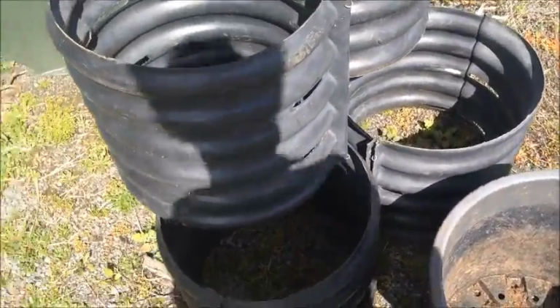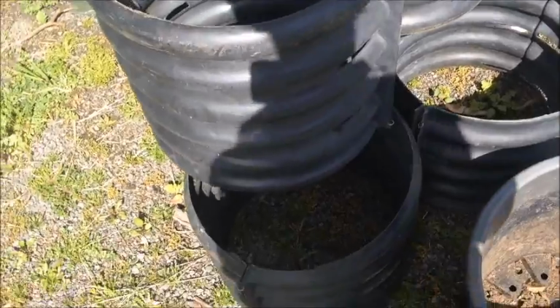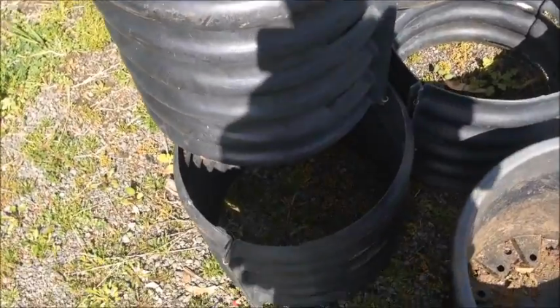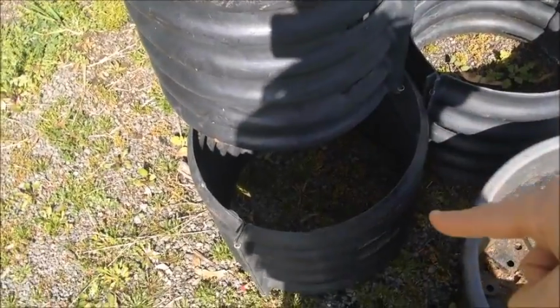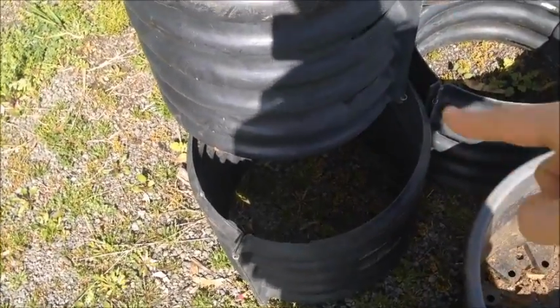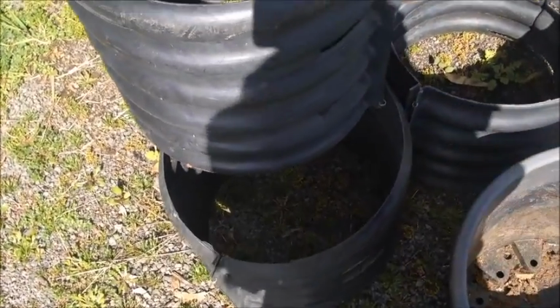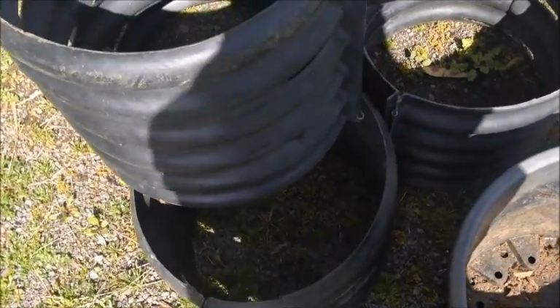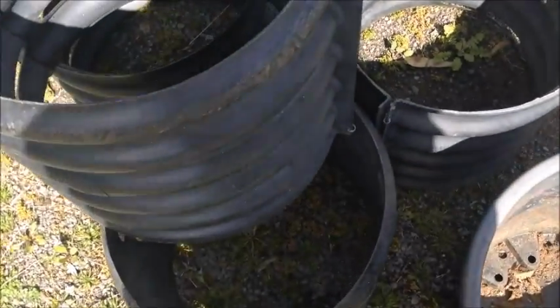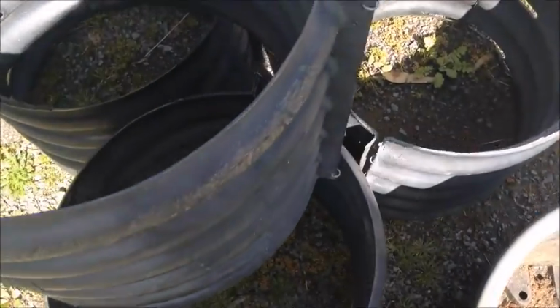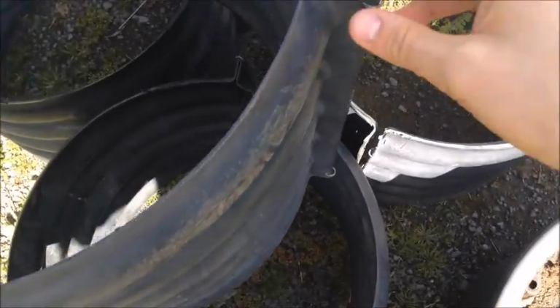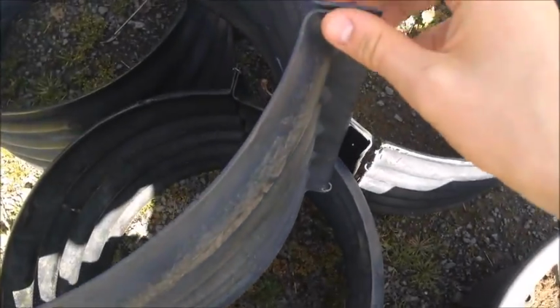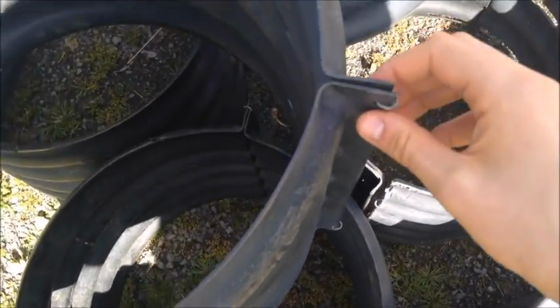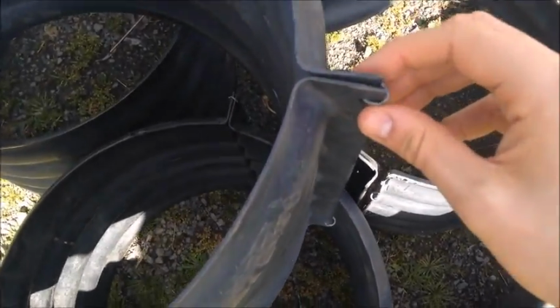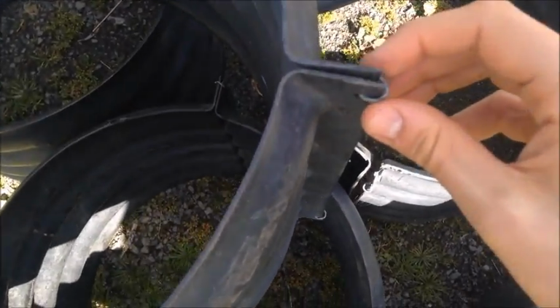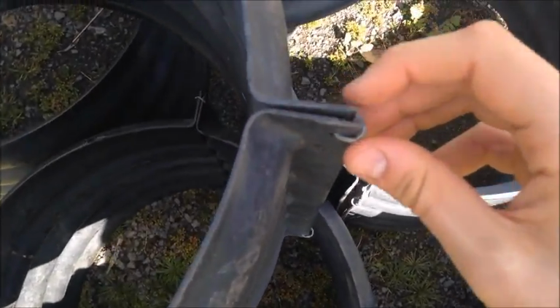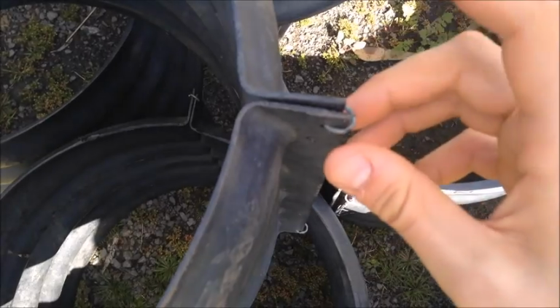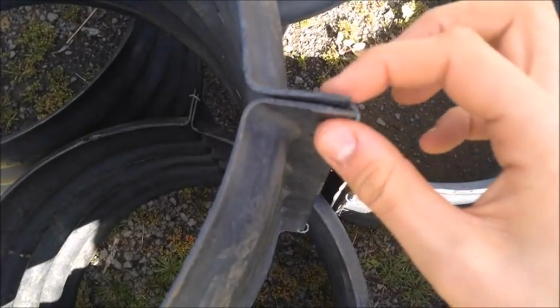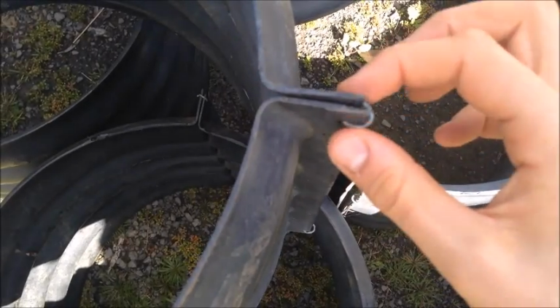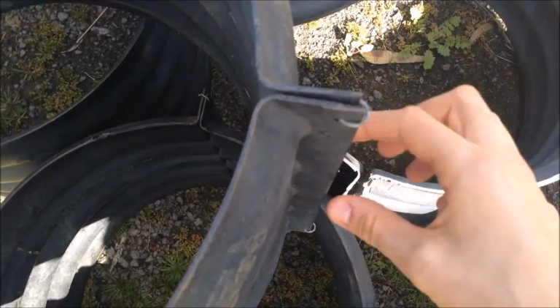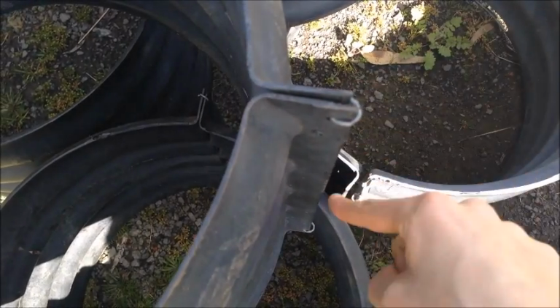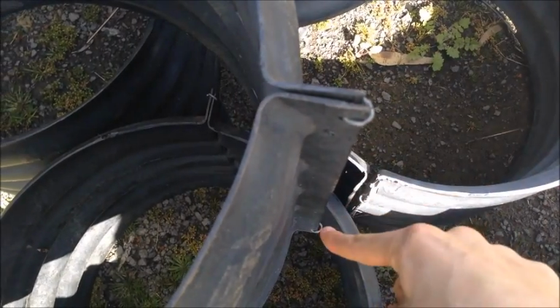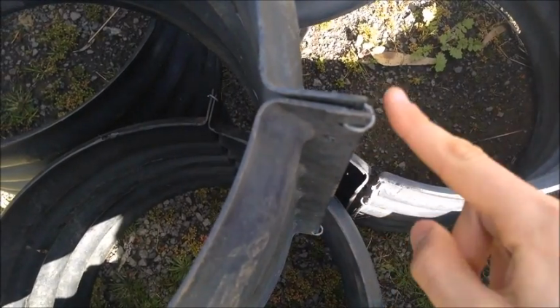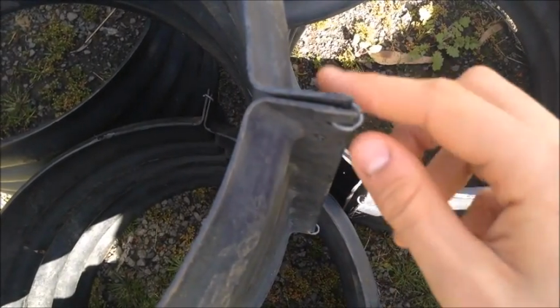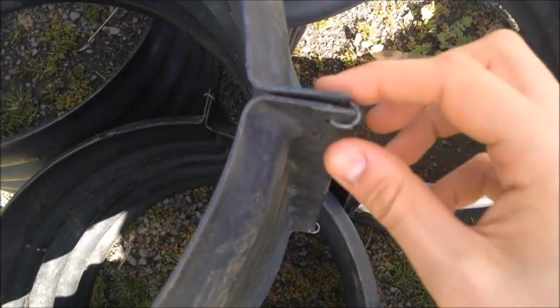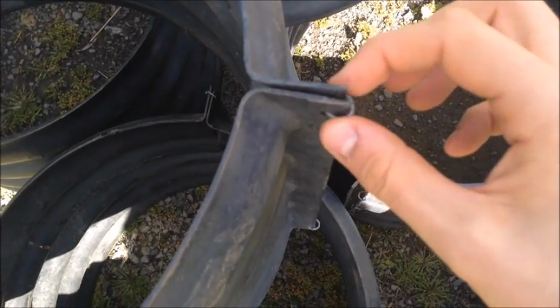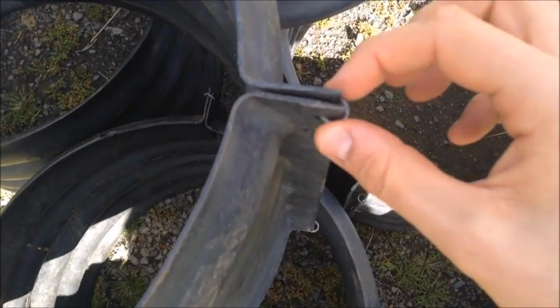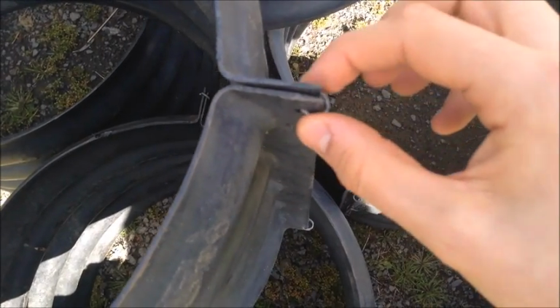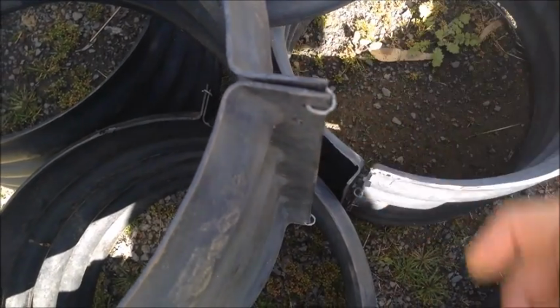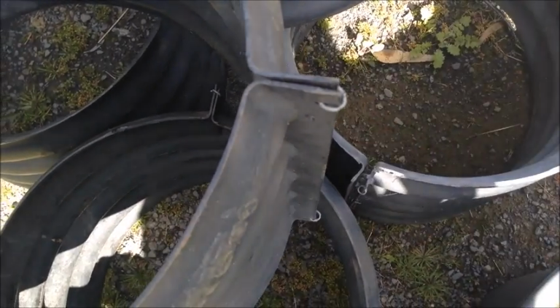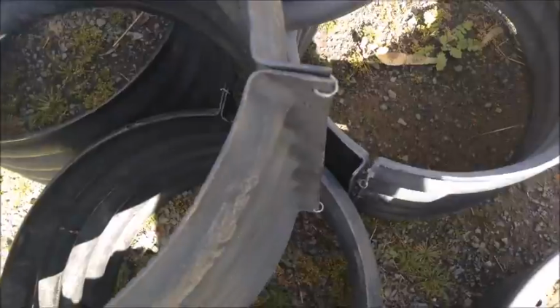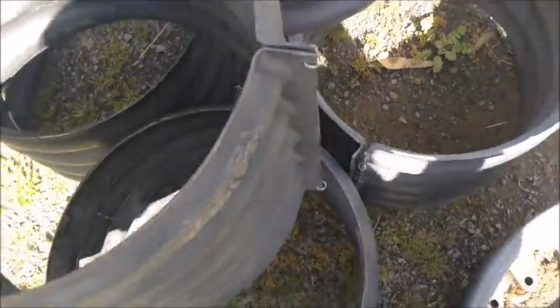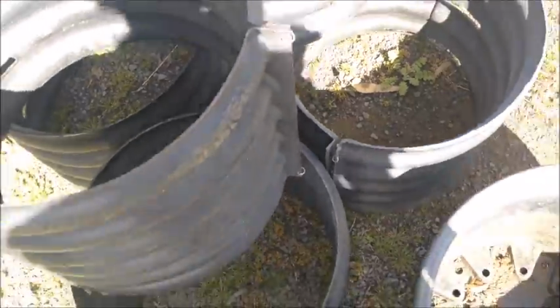And then also some containers I made from some slotted ag pipe. I cut the lengths into thirds, drilled some holes into the sides — one at the bottom, one on top — and then put some wire through just to hold it together.